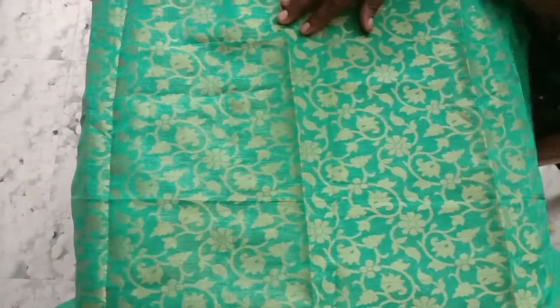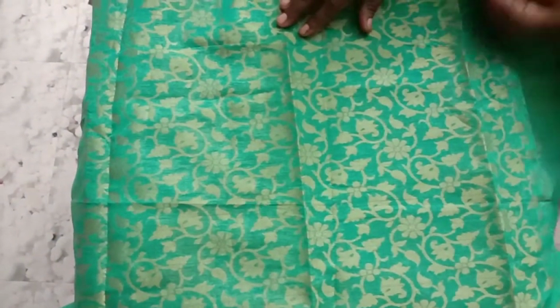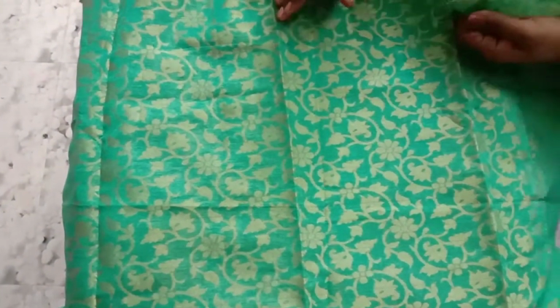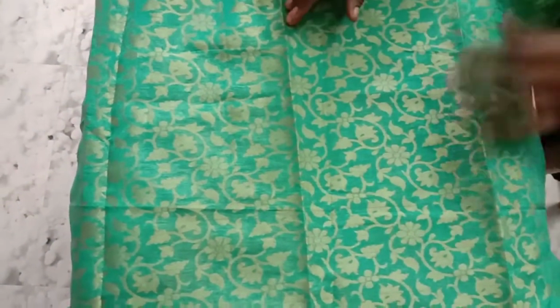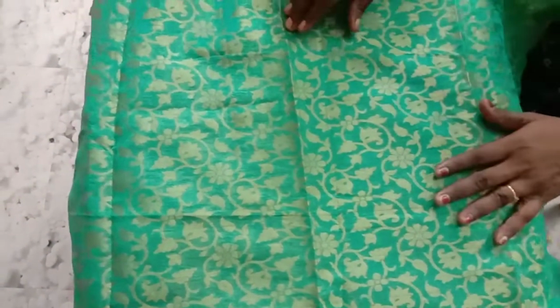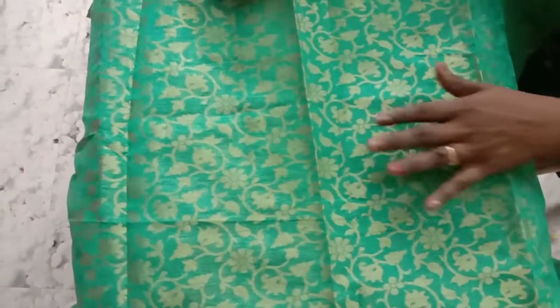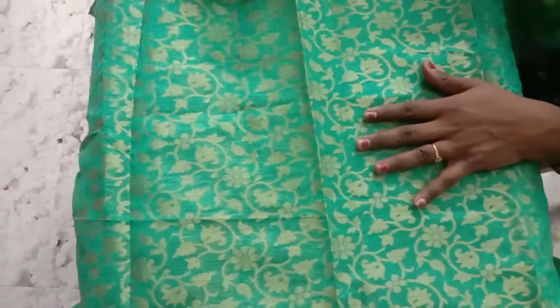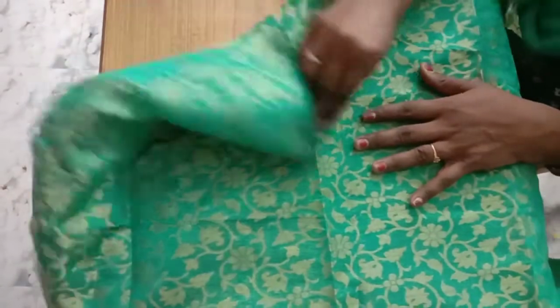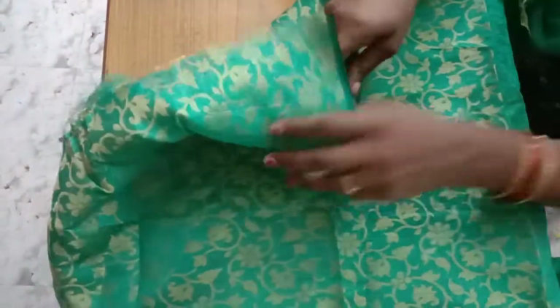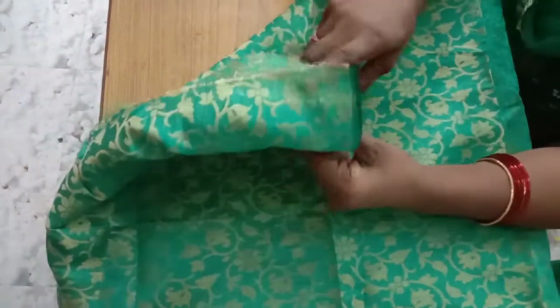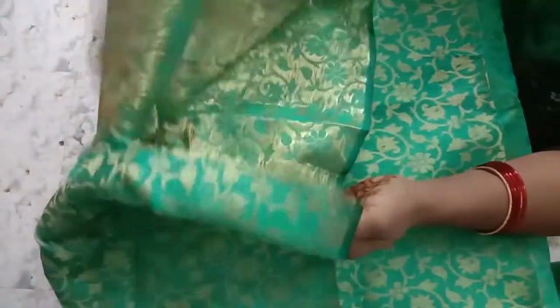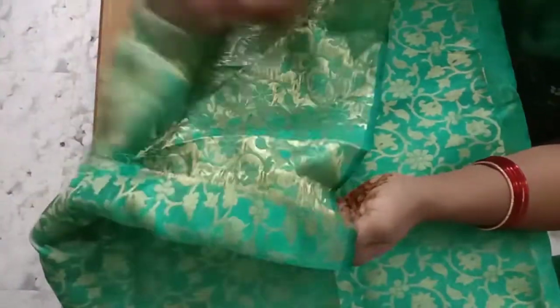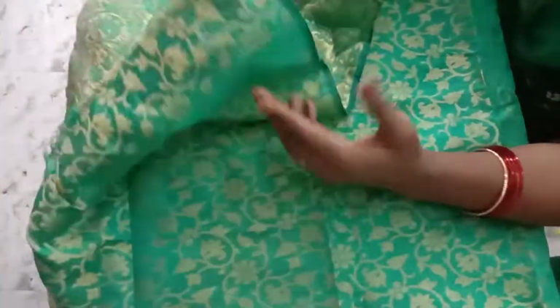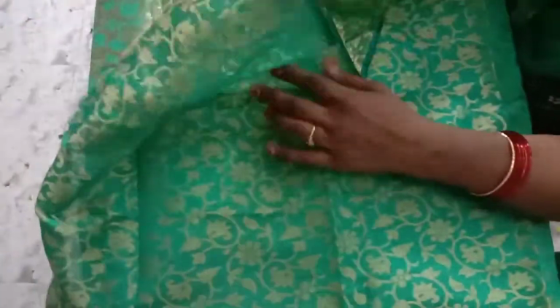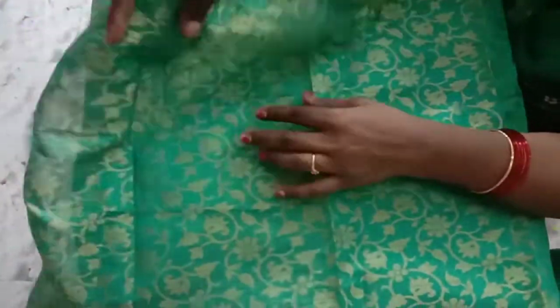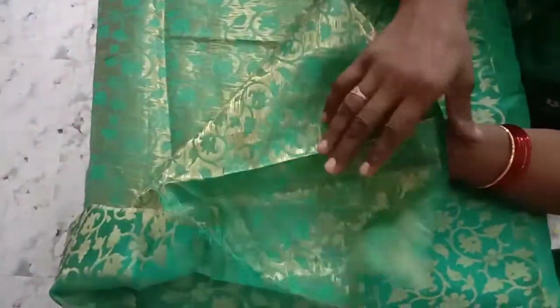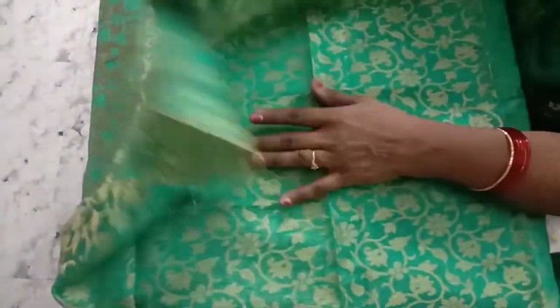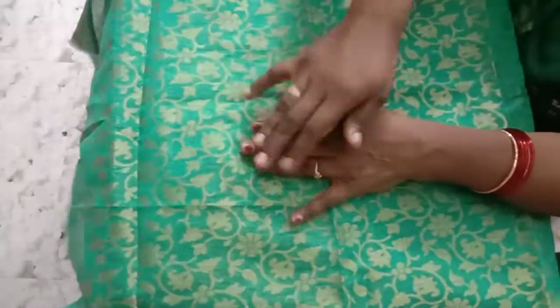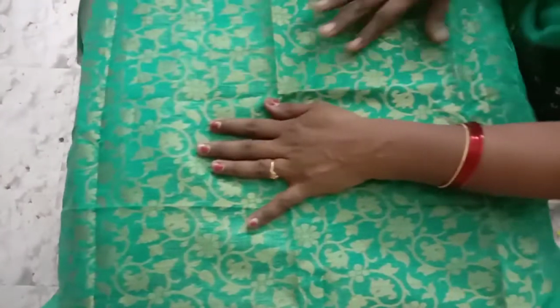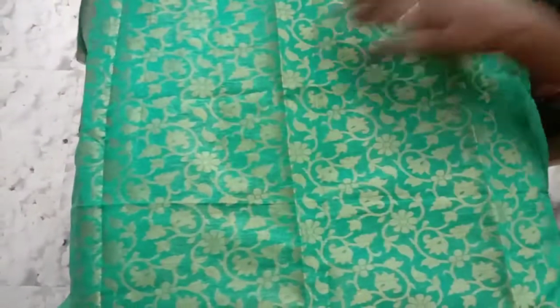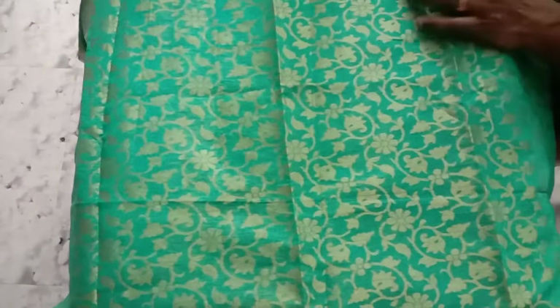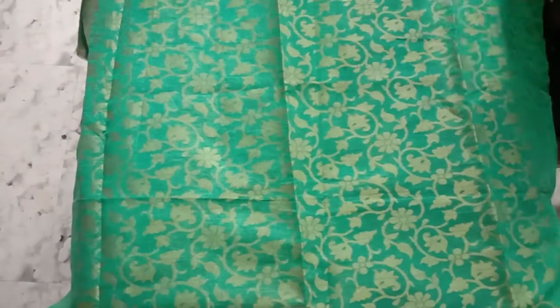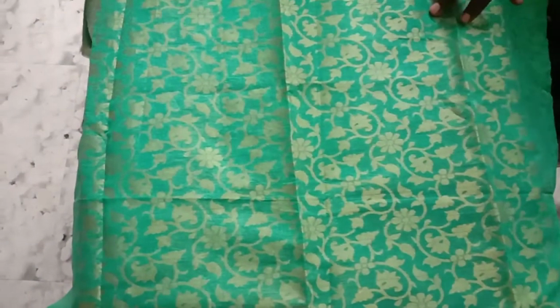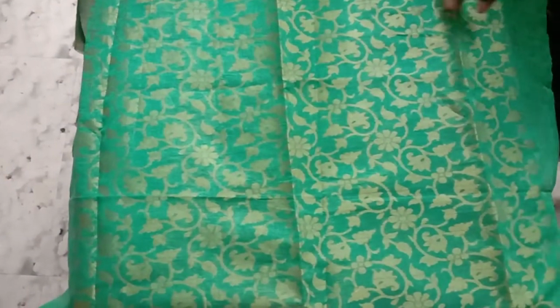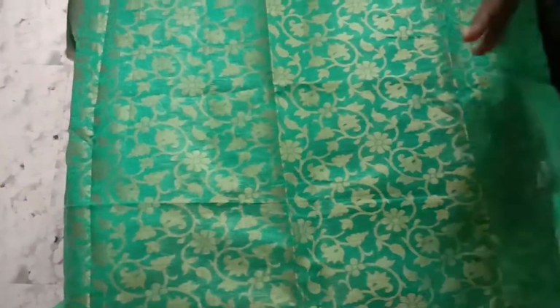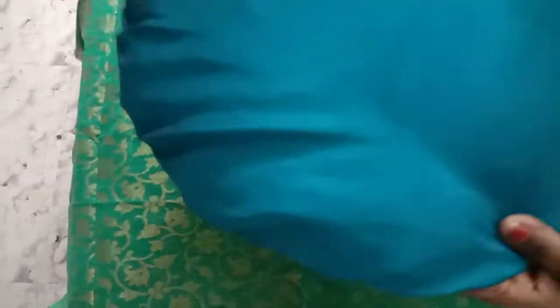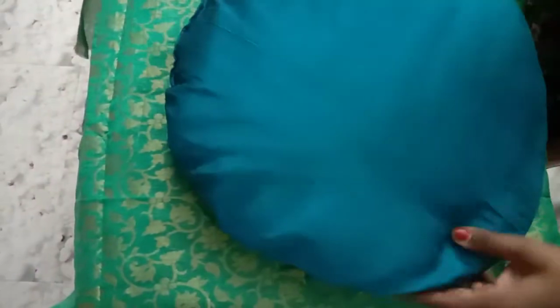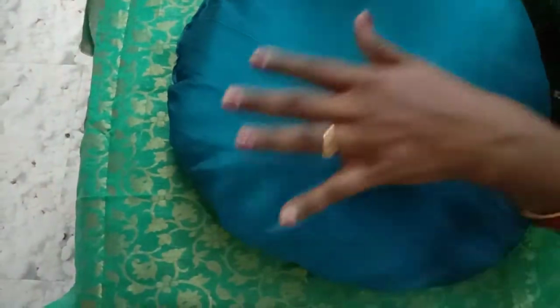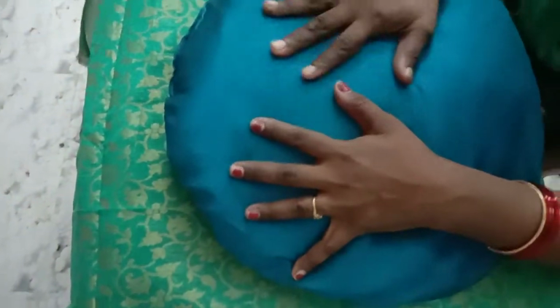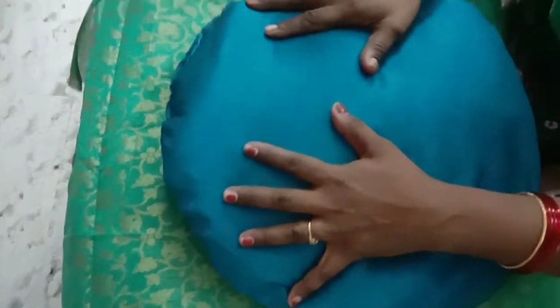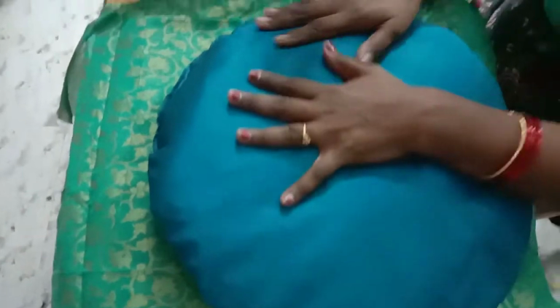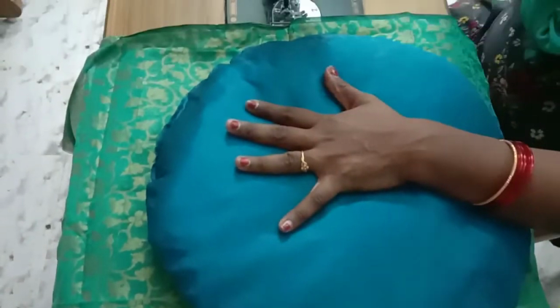Do you need to cut the round pillow? Do you need to cut the right size?